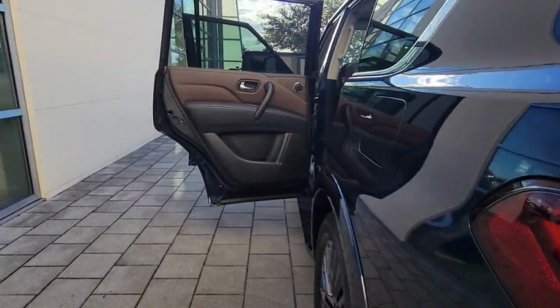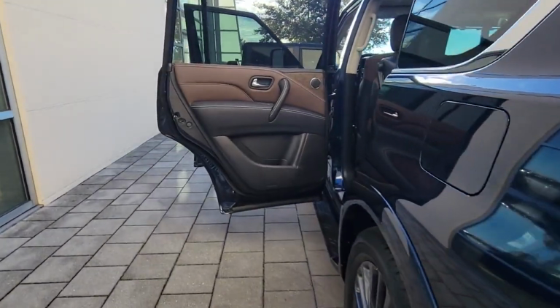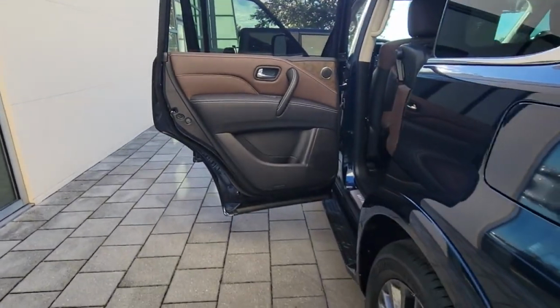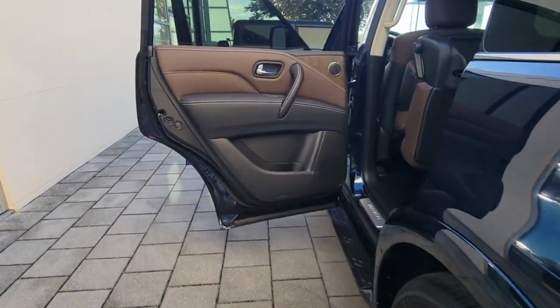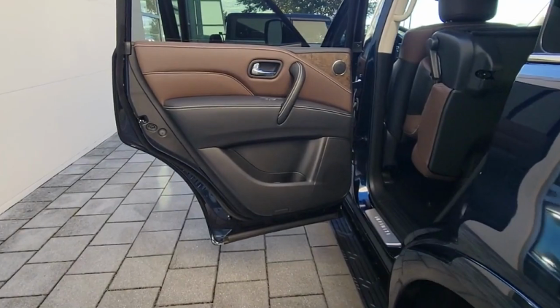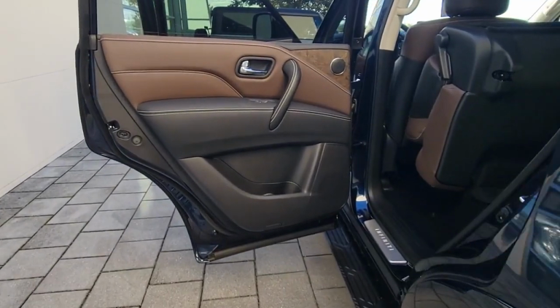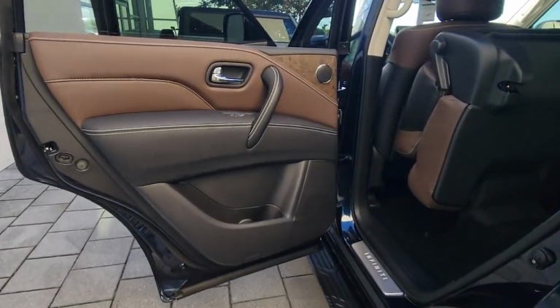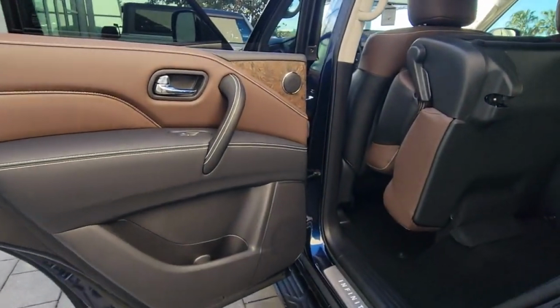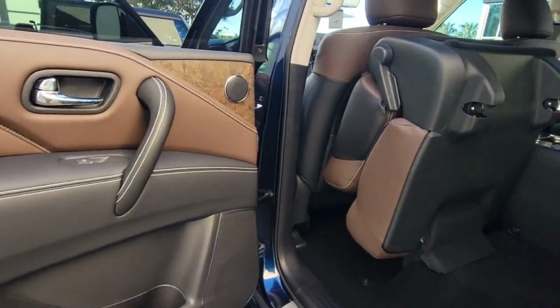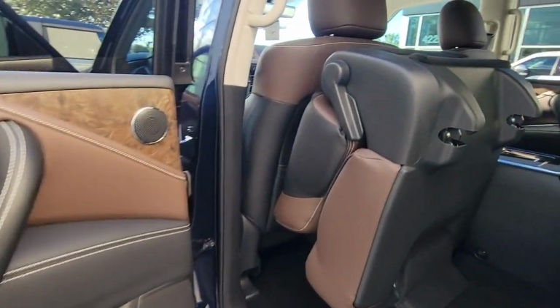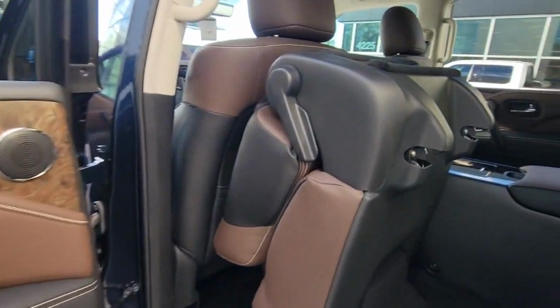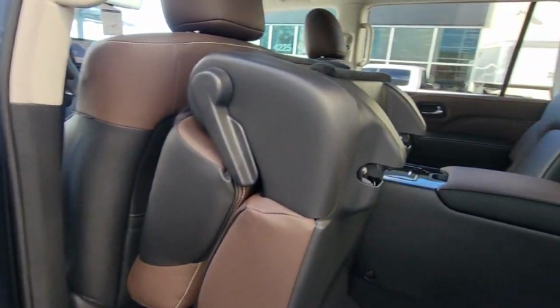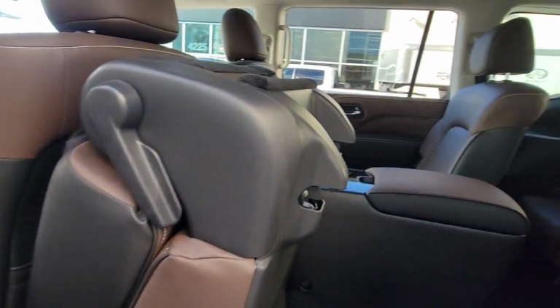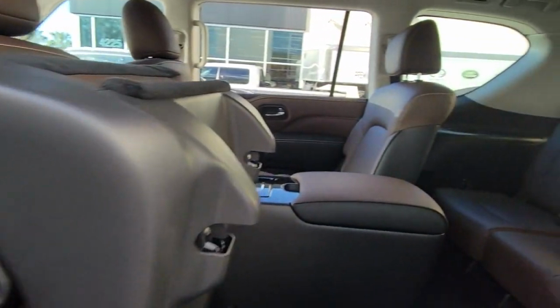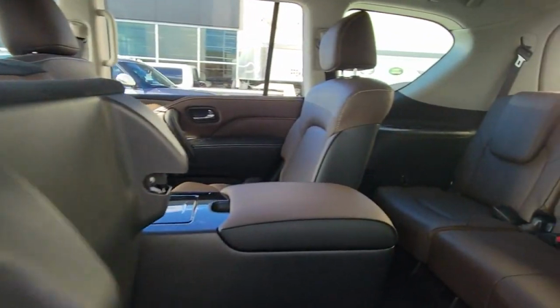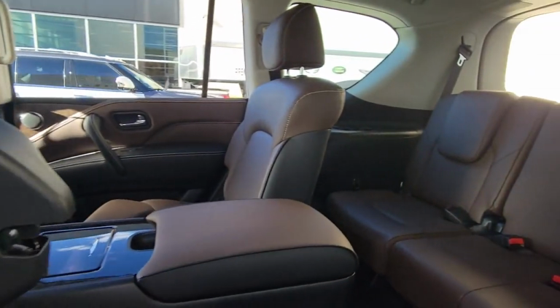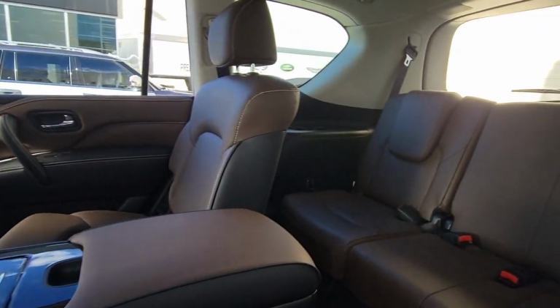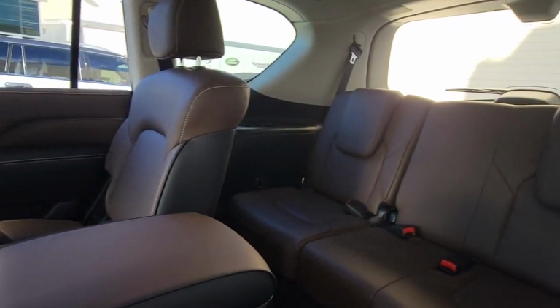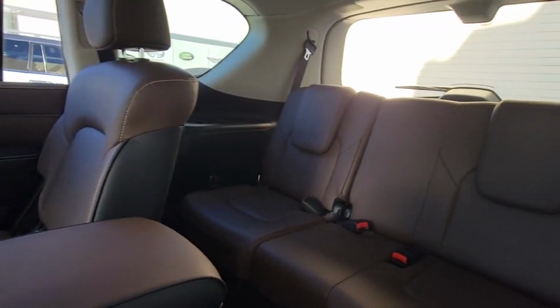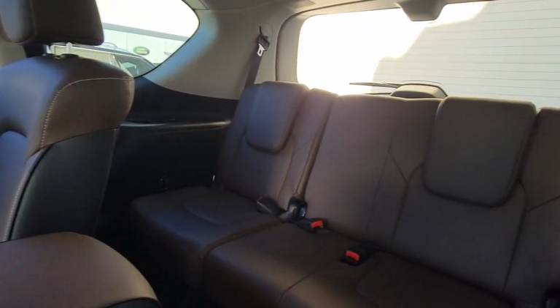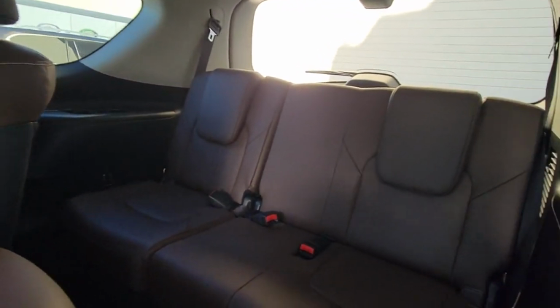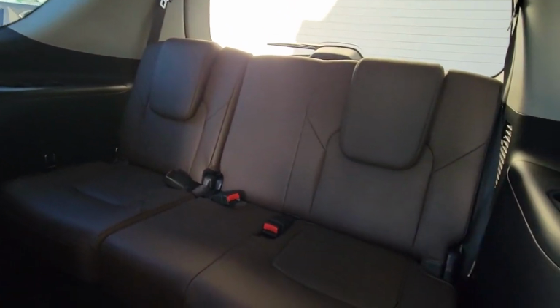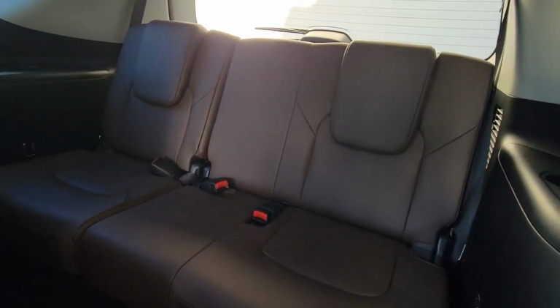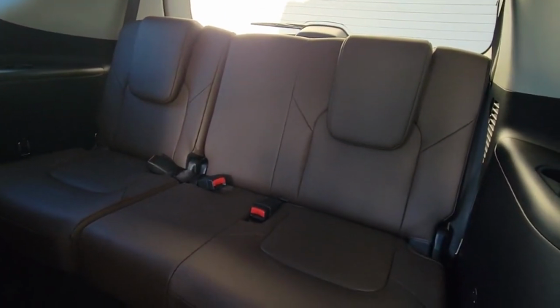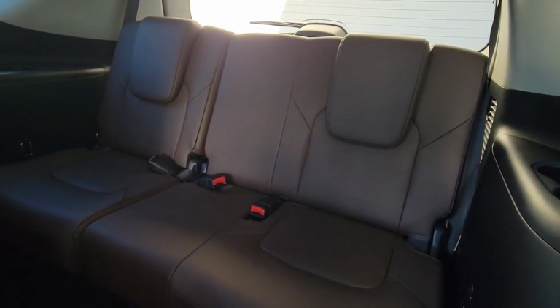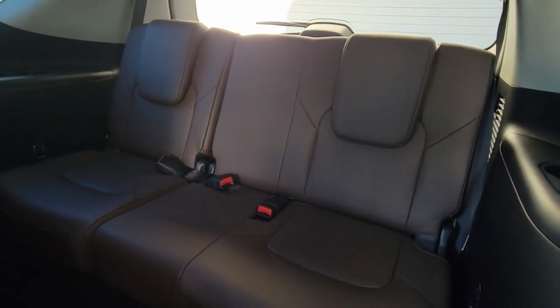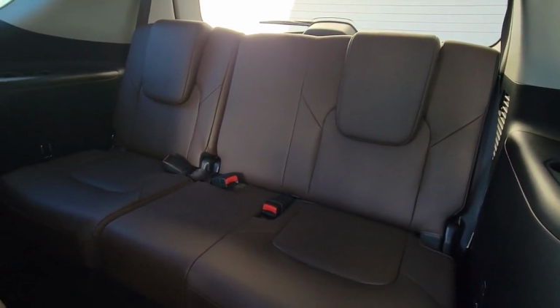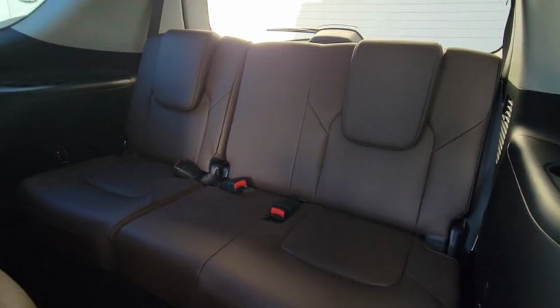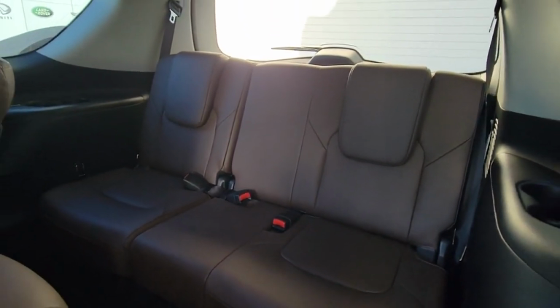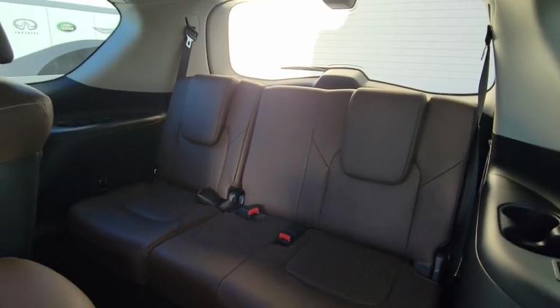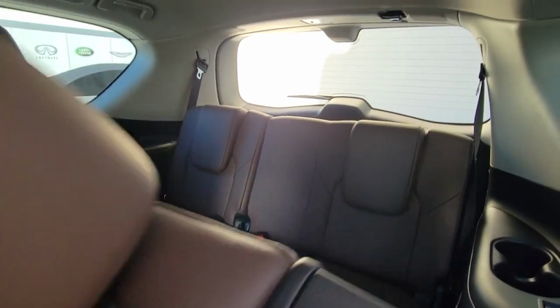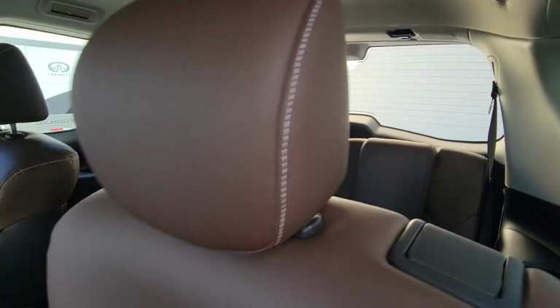Feel in command of the road when you're at the wheel of this powerful QX80. Treat yourself to a test drive today. Our staff will toss you the keys and give you an outstanding customer experience.